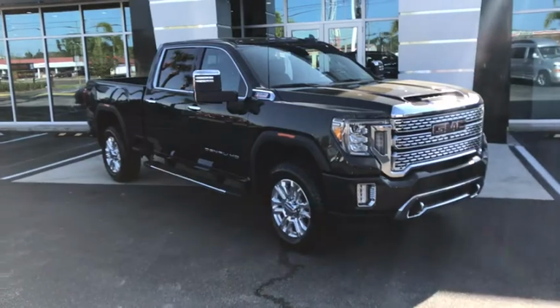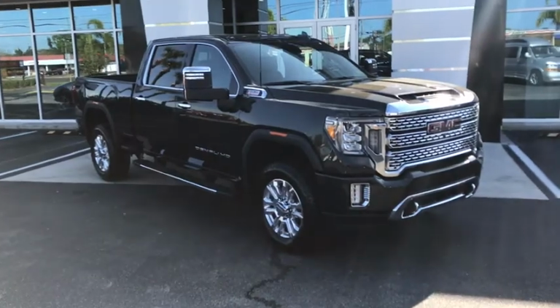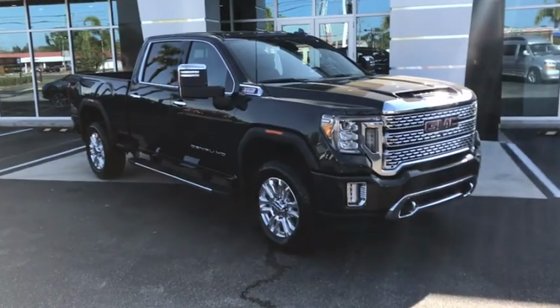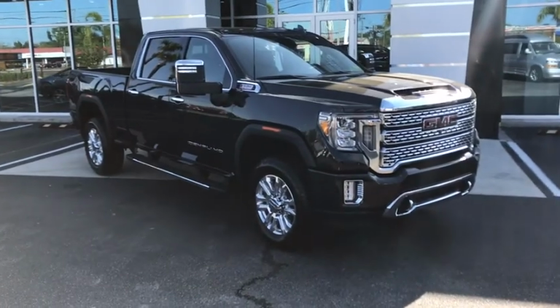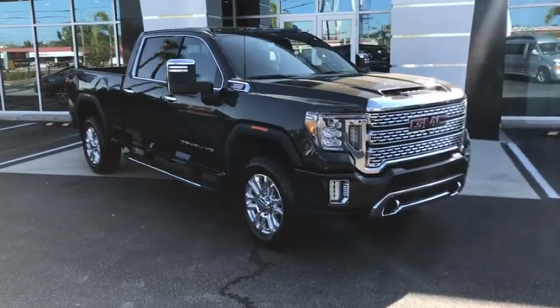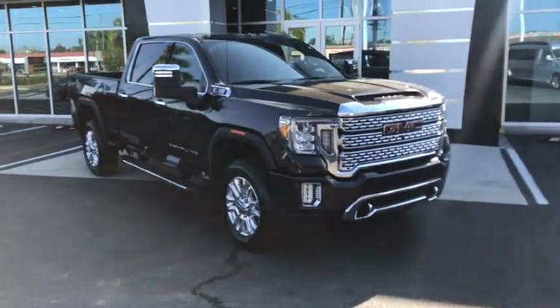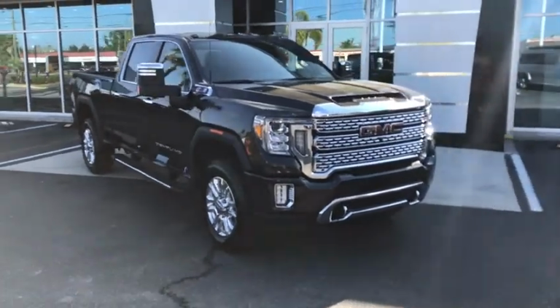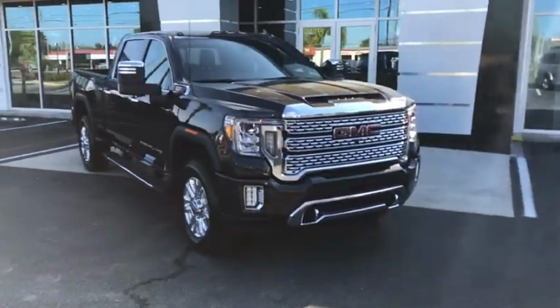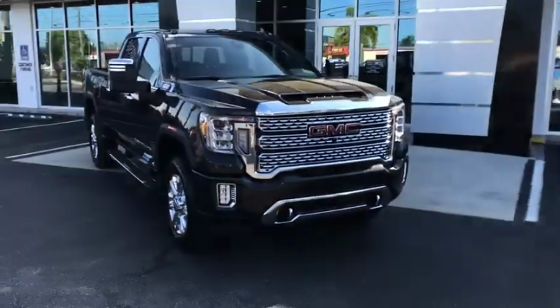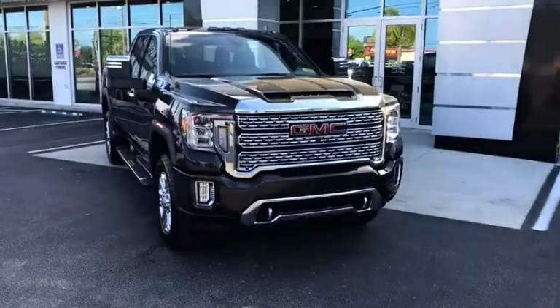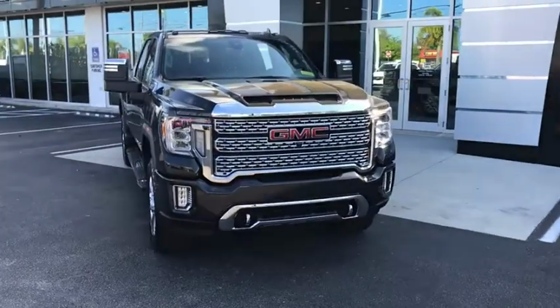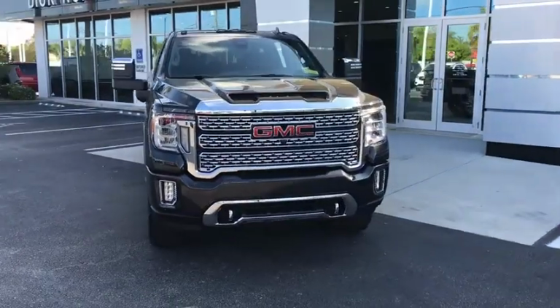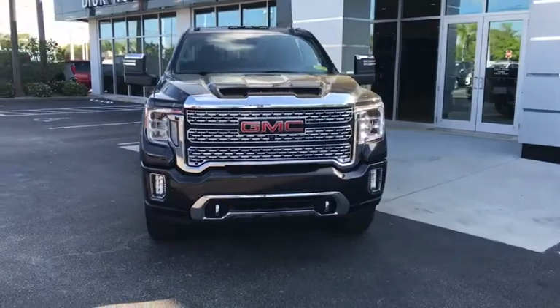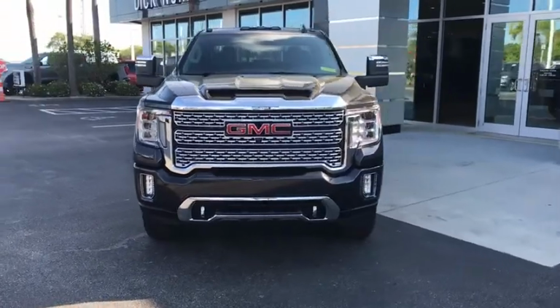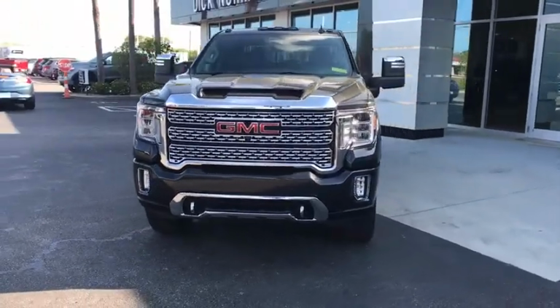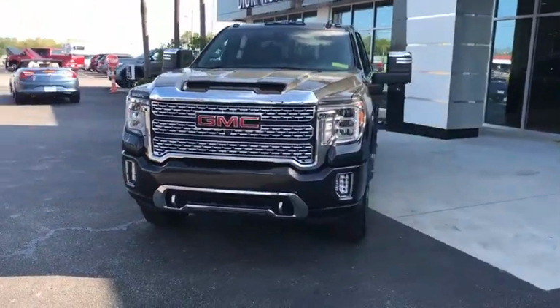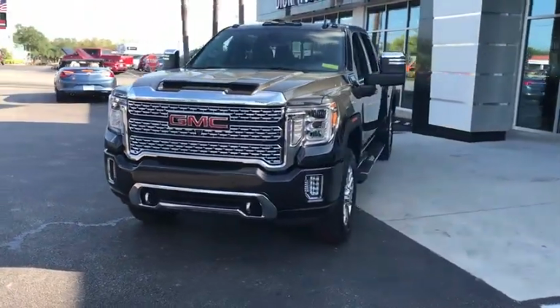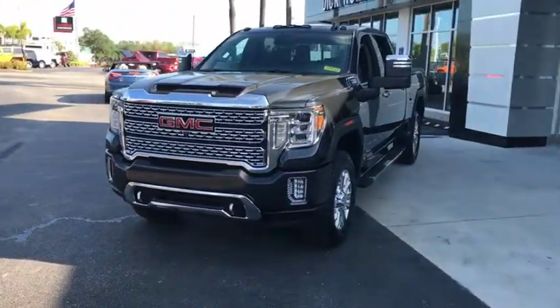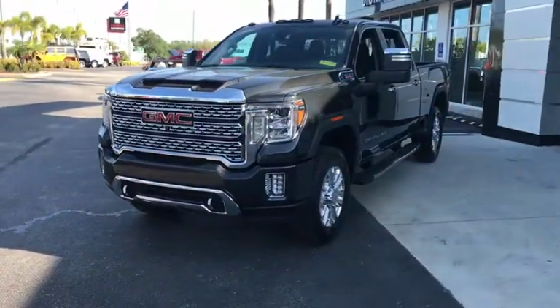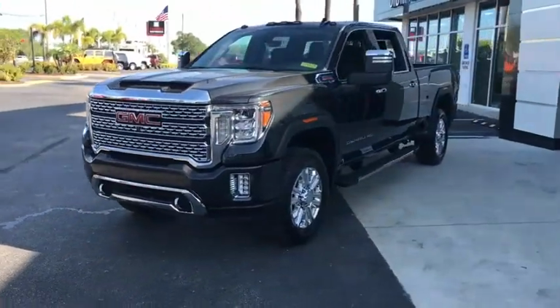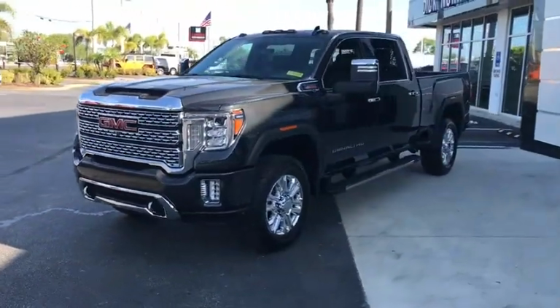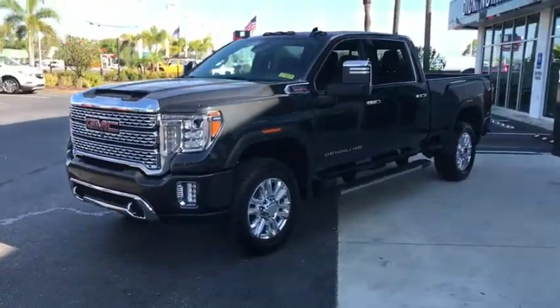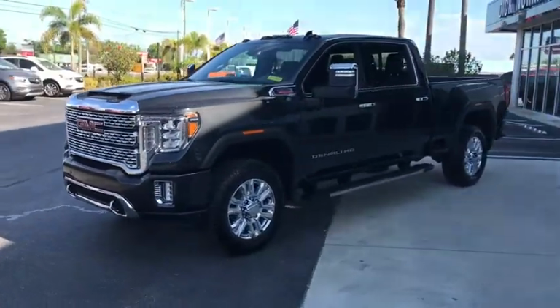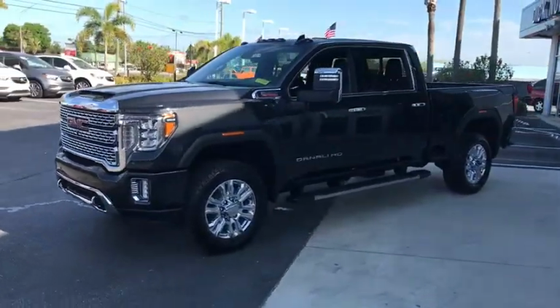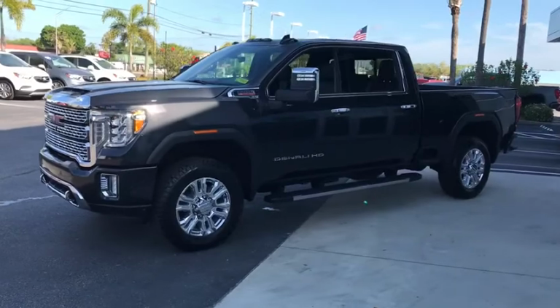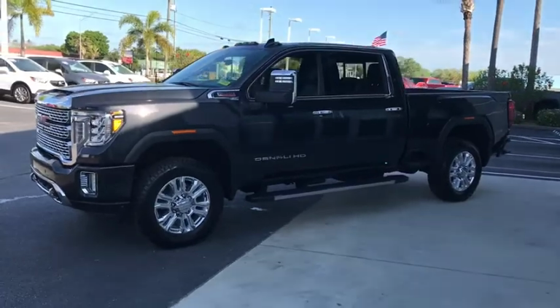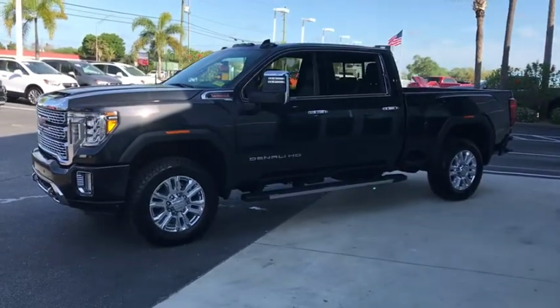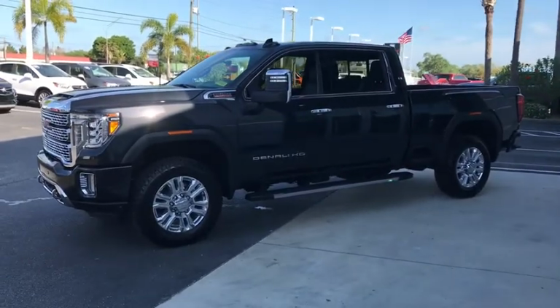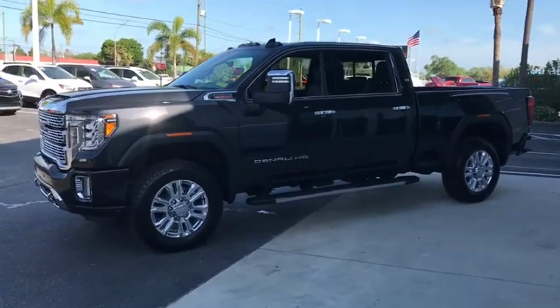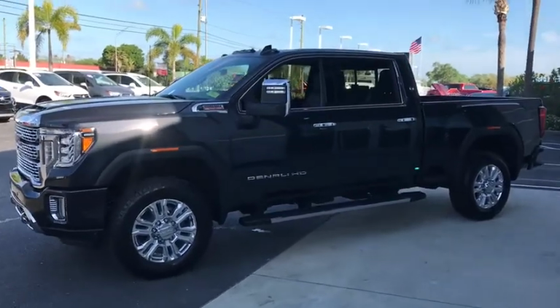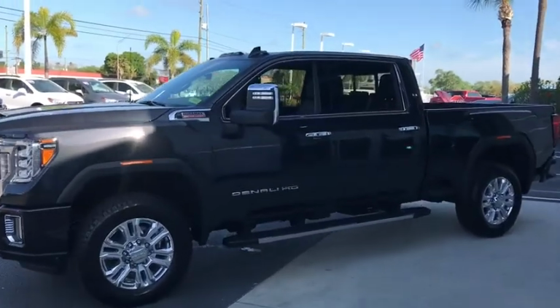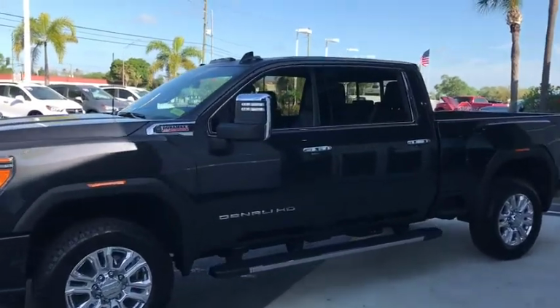Make a great choice today with the 2020 GMC Sierra 3500 HD. Sierra 3500 HD — epic power at a not-so-epic price. Here are some of this vehicle's great options.